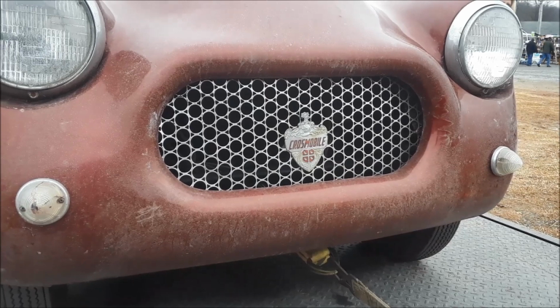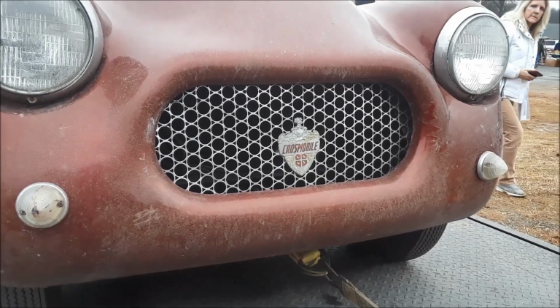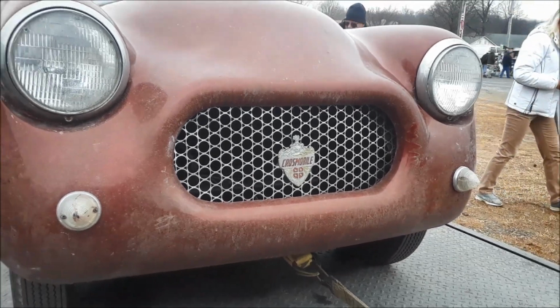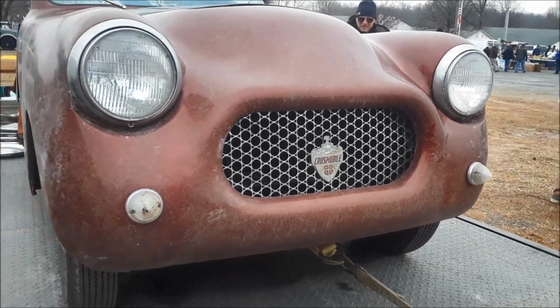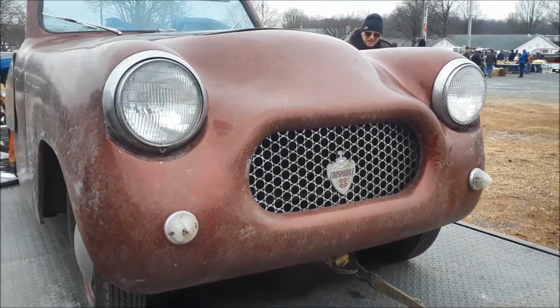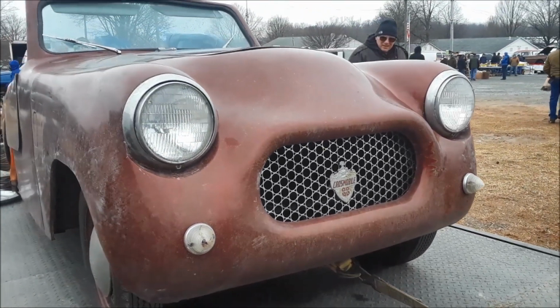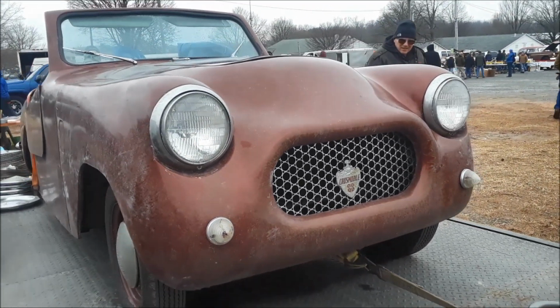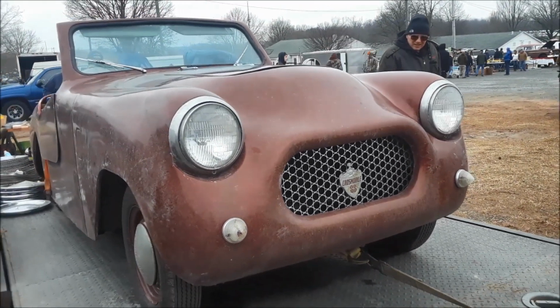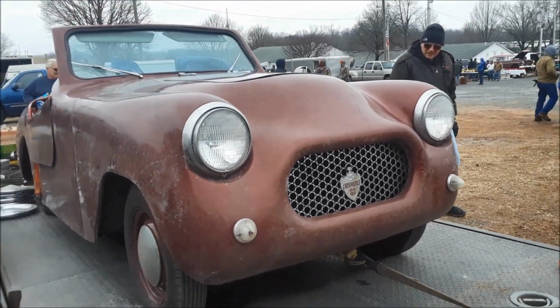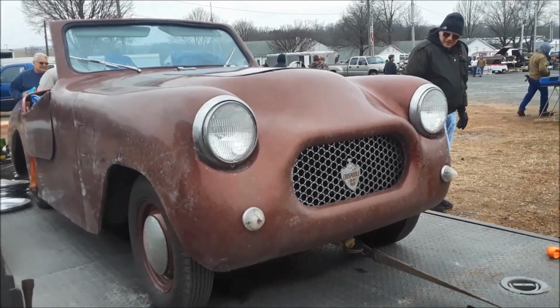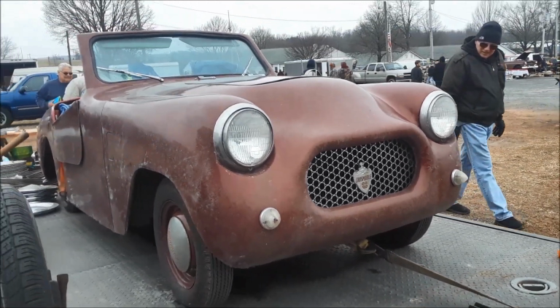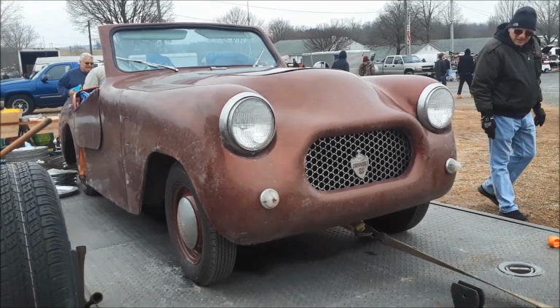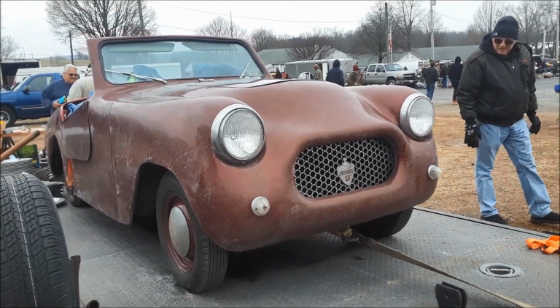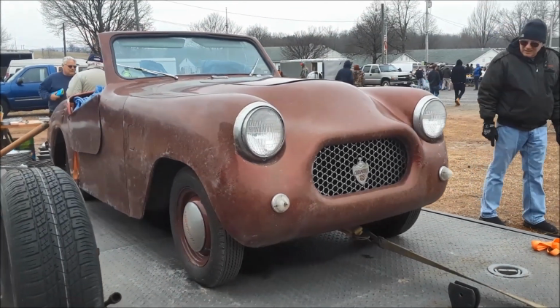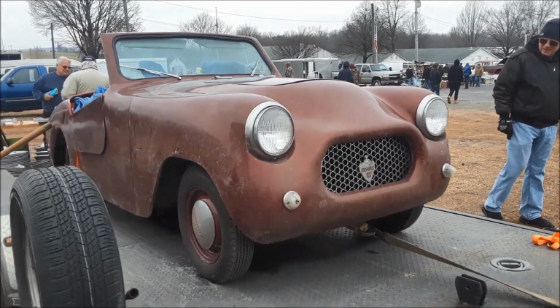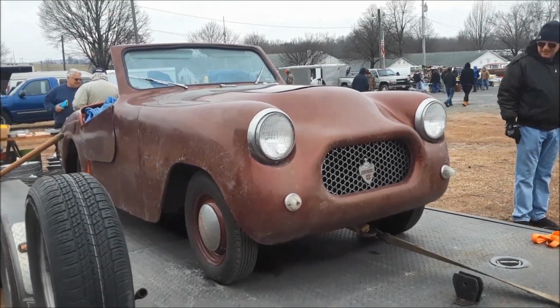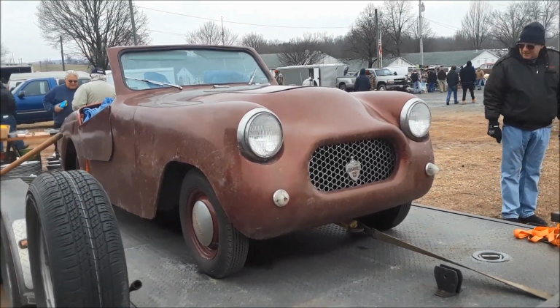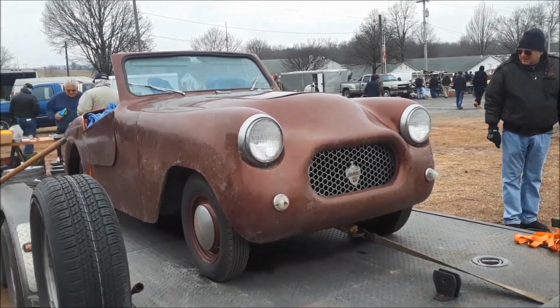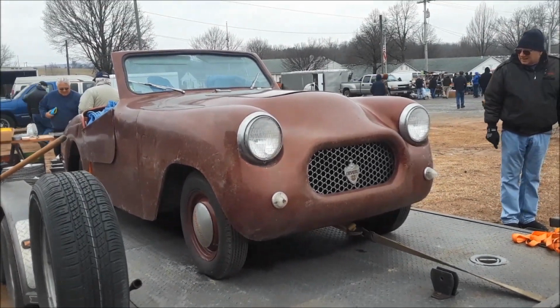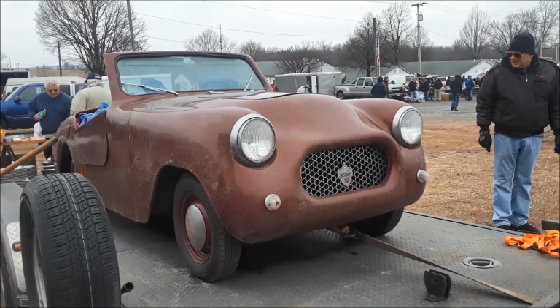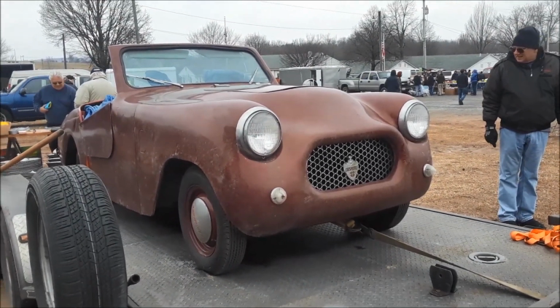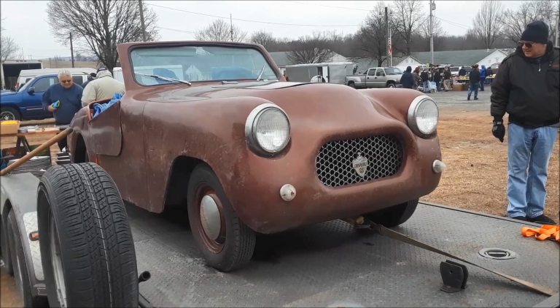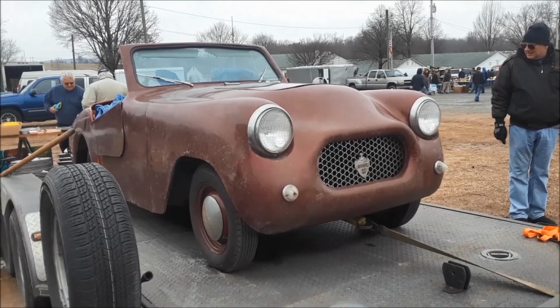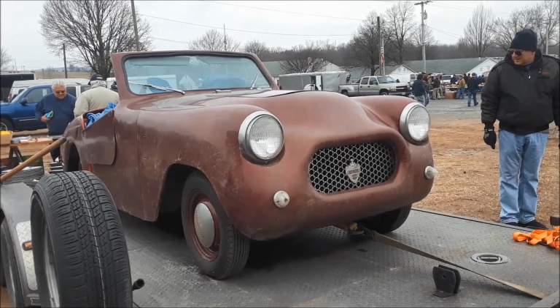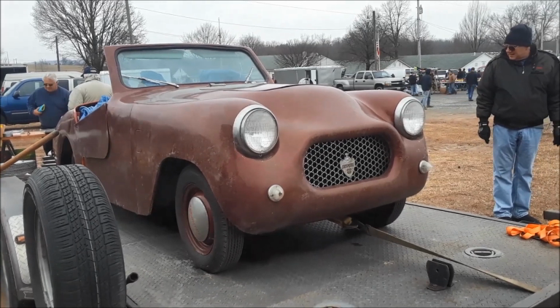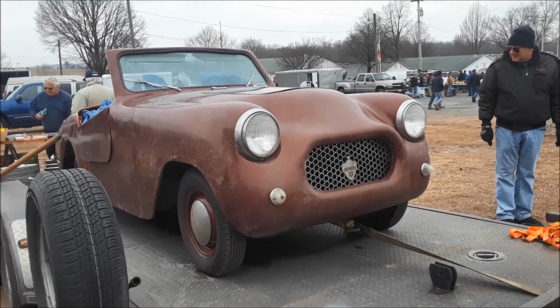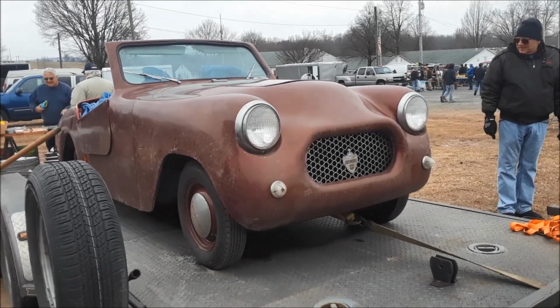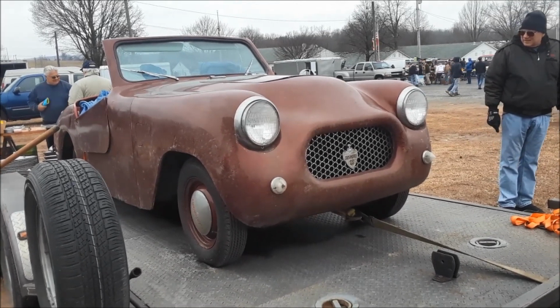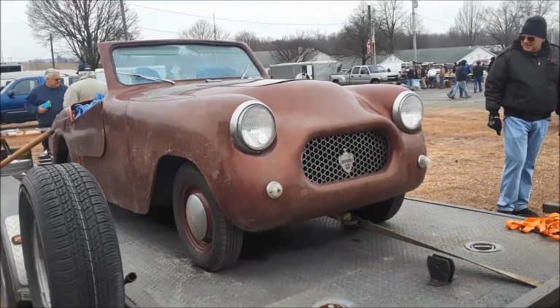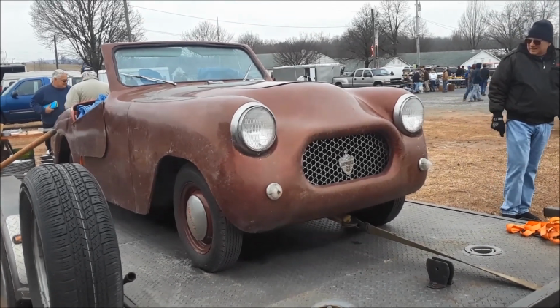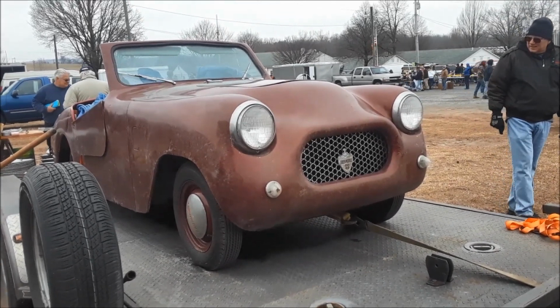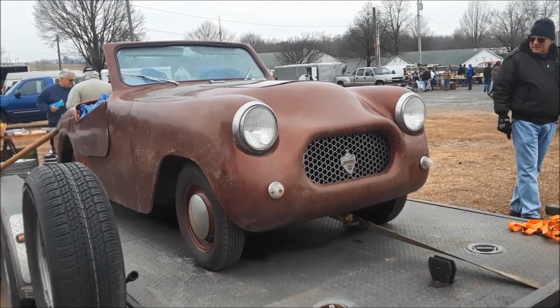This is Pam from NortheastWheelsEvents.com at the 2019 Chesapeake Bay Howard County Flea Market. We're checking out a 1950 Crosley Crosmobile.